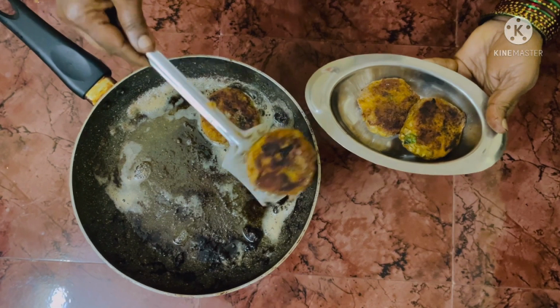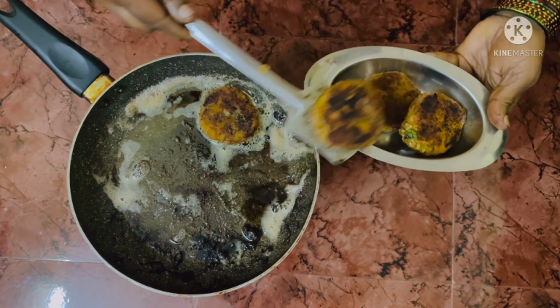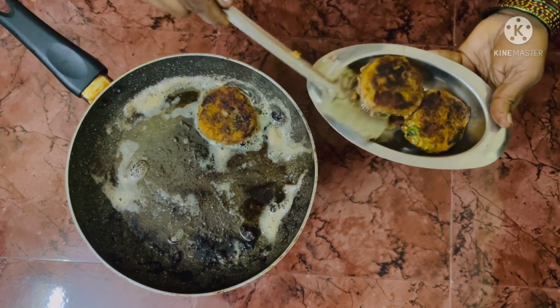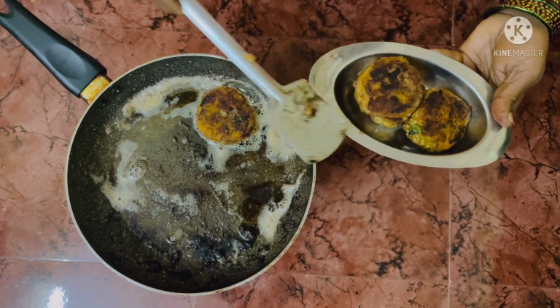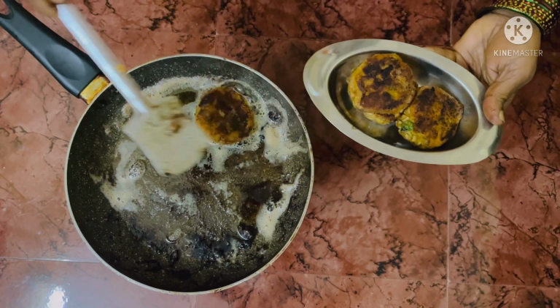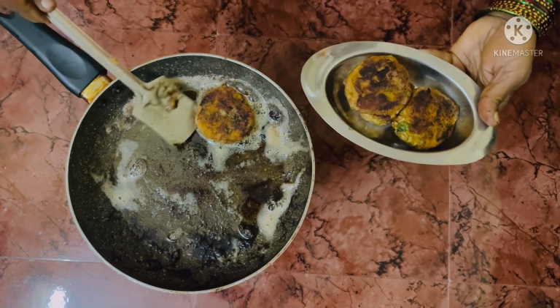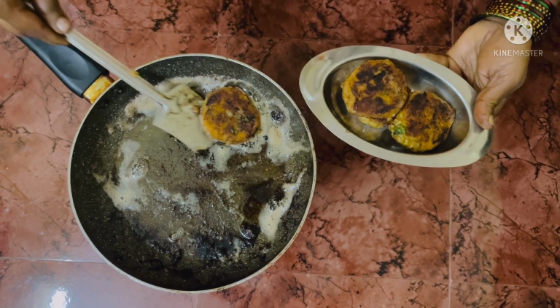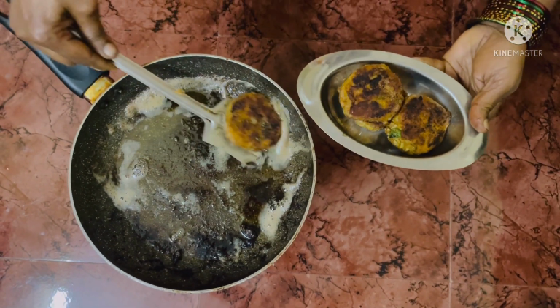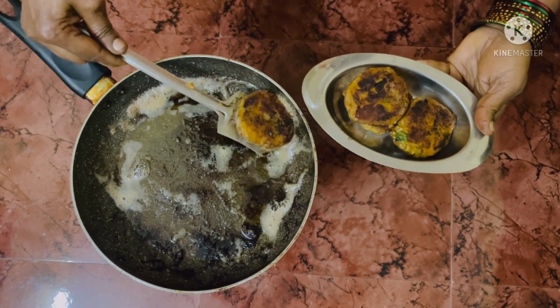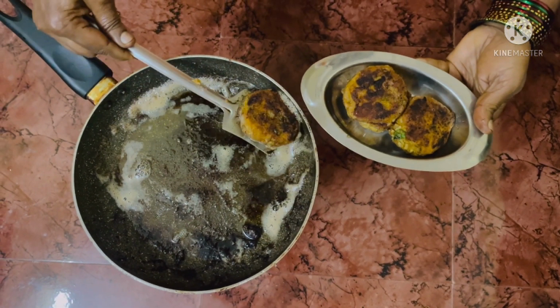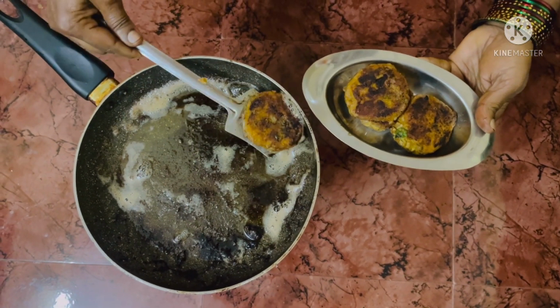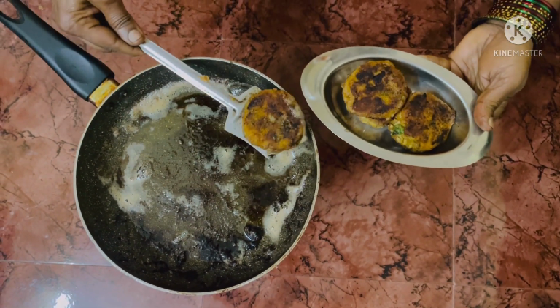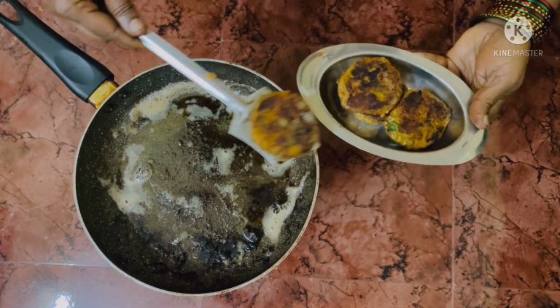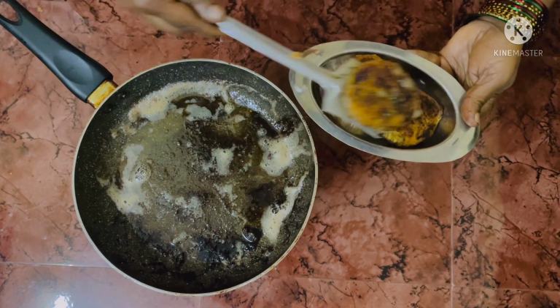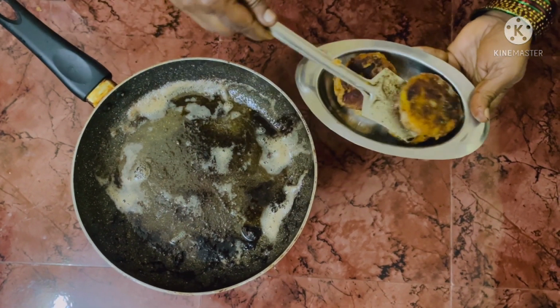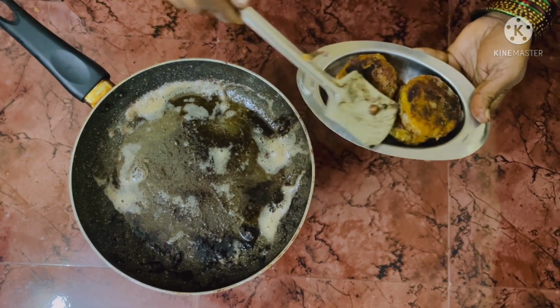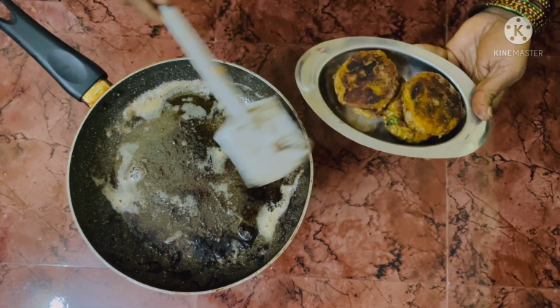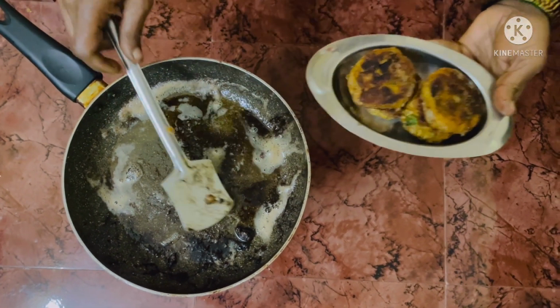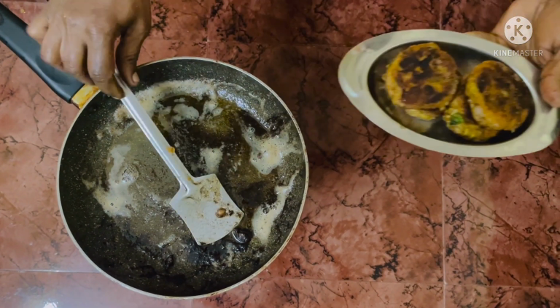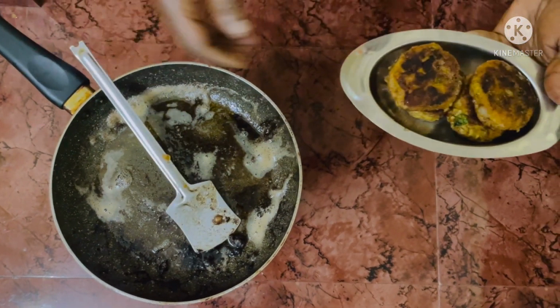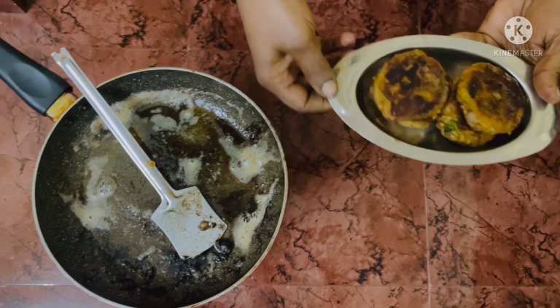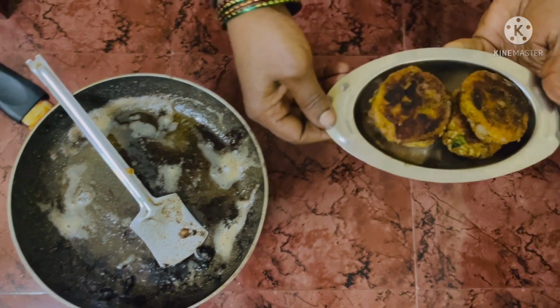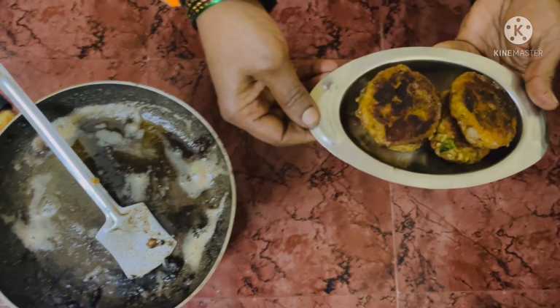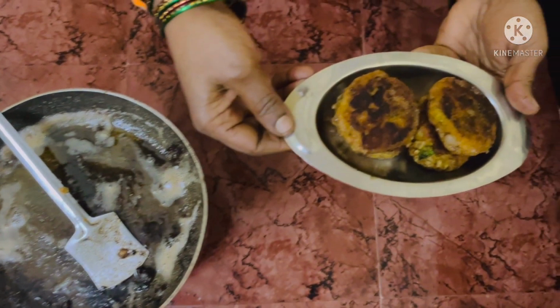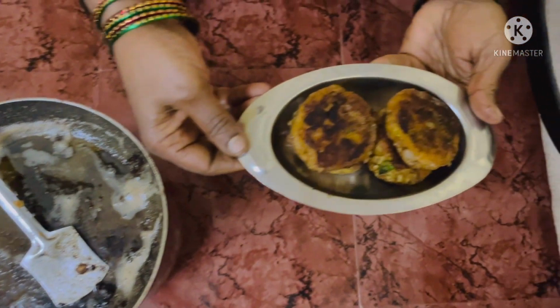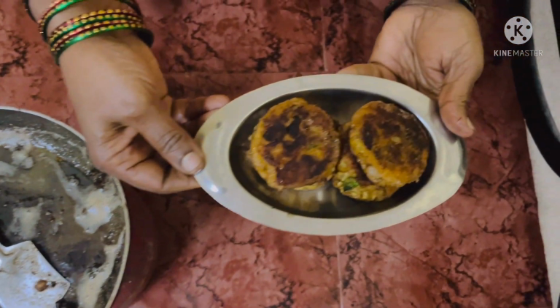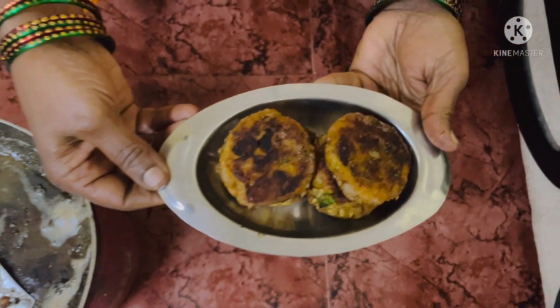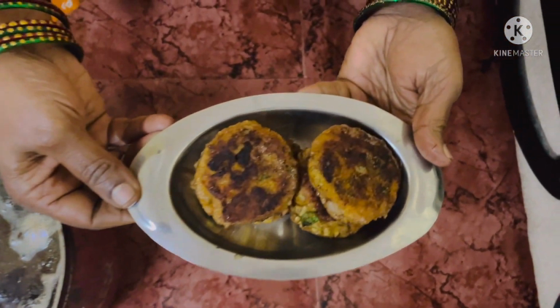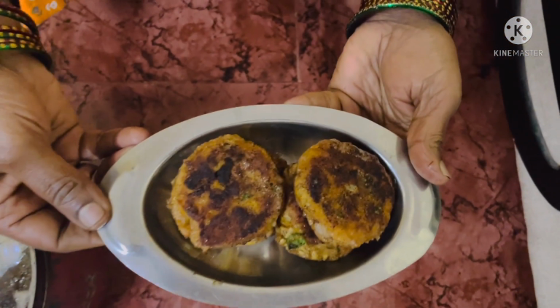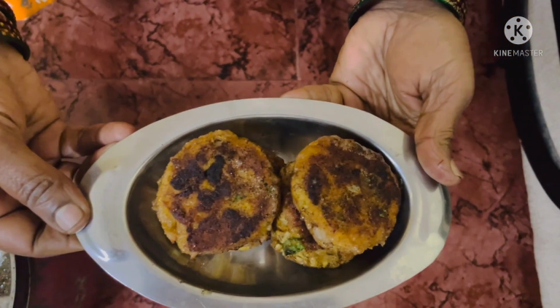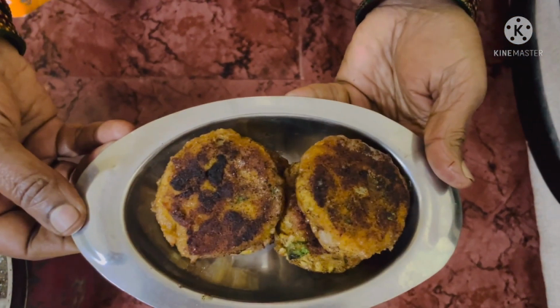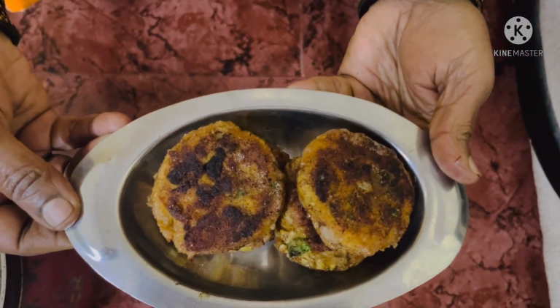Woohoo! Our fish cutlet is ready. Do try it and enjoy it with your family. Thanks for watching, bye bye!